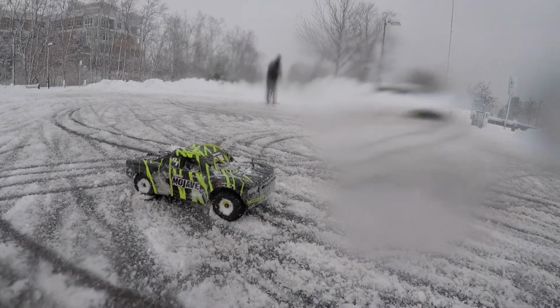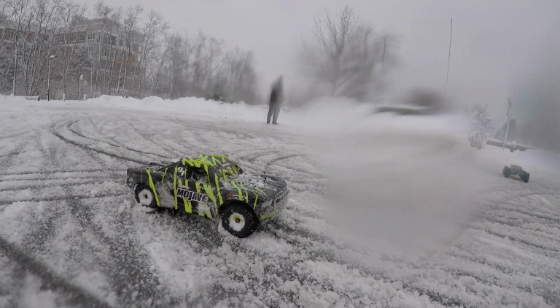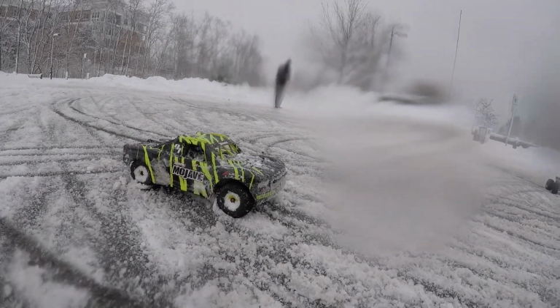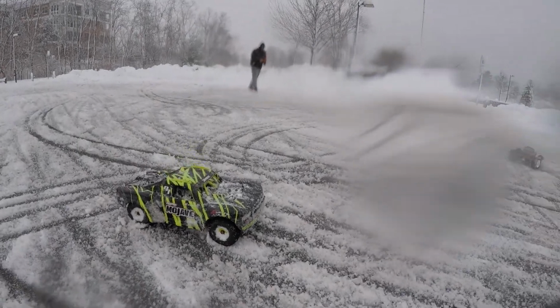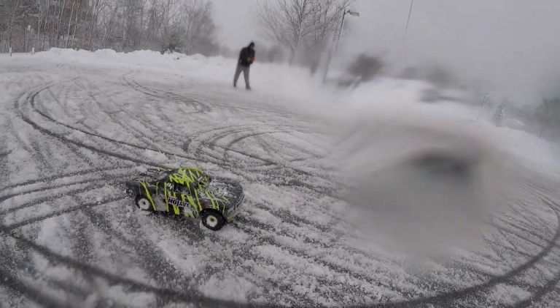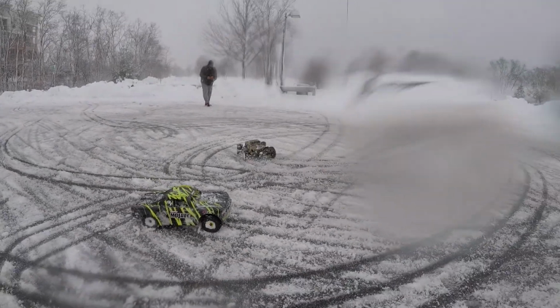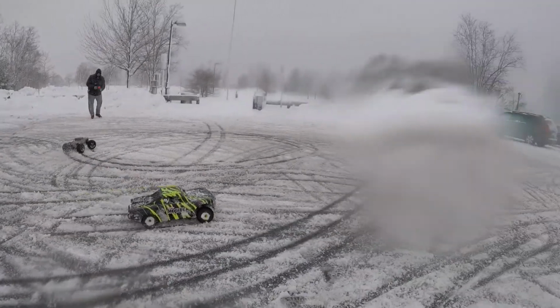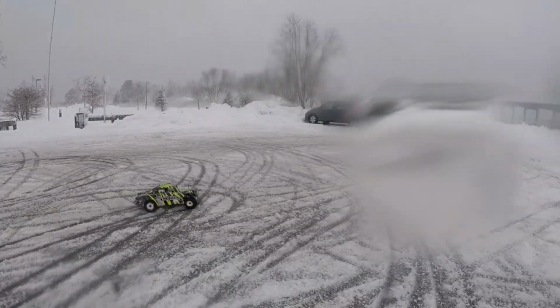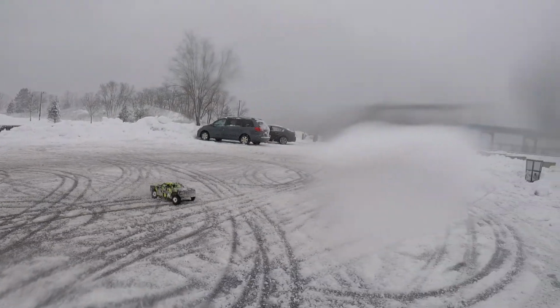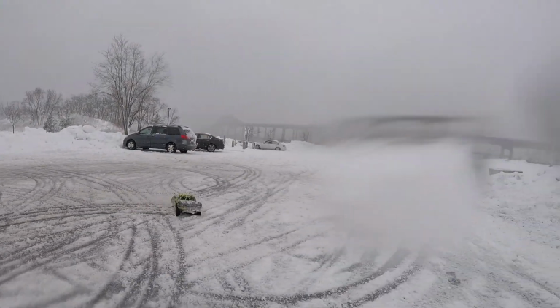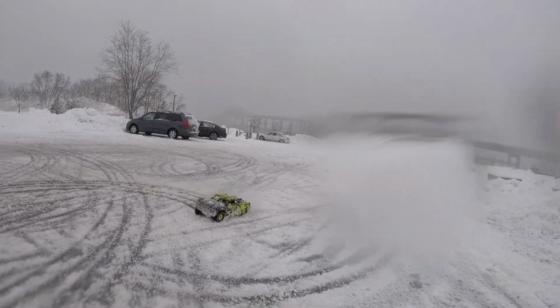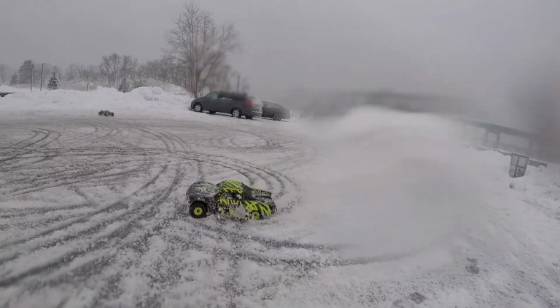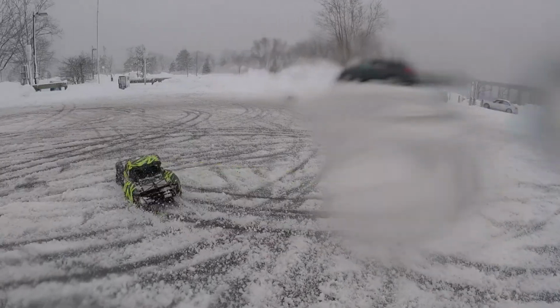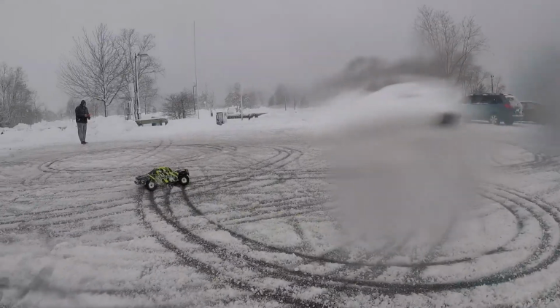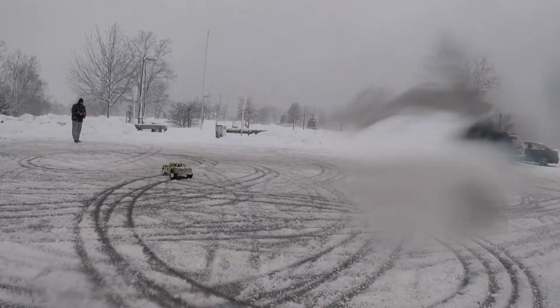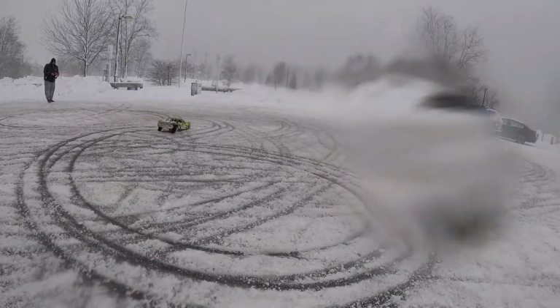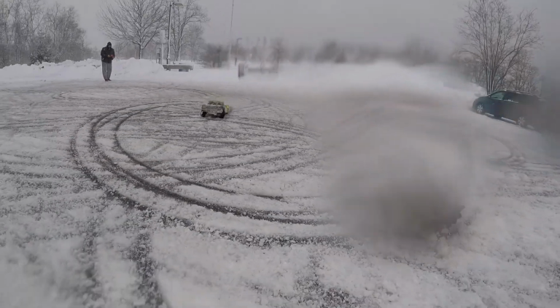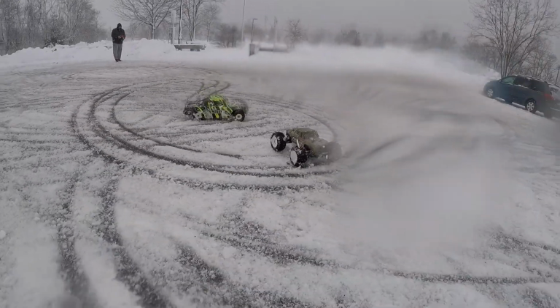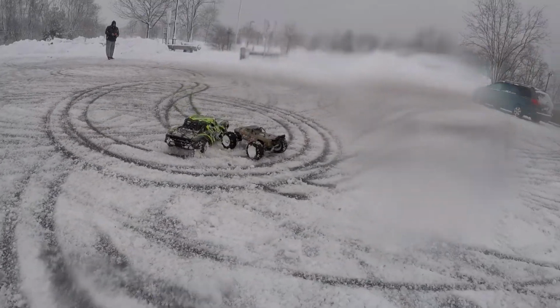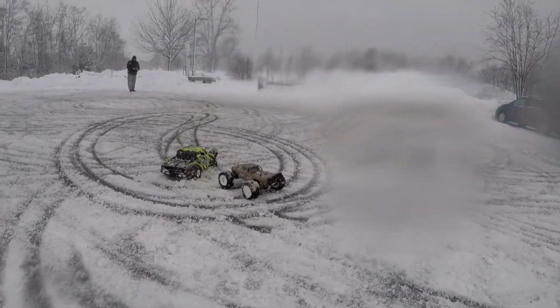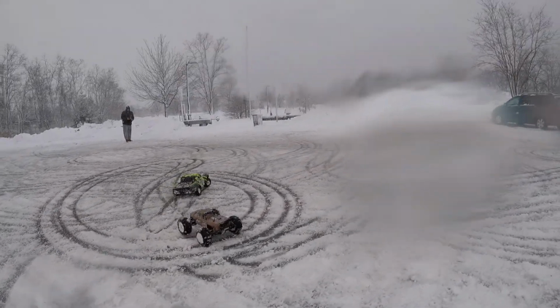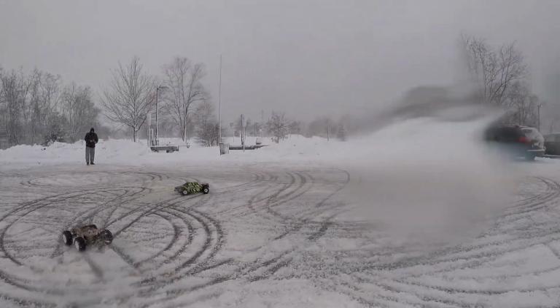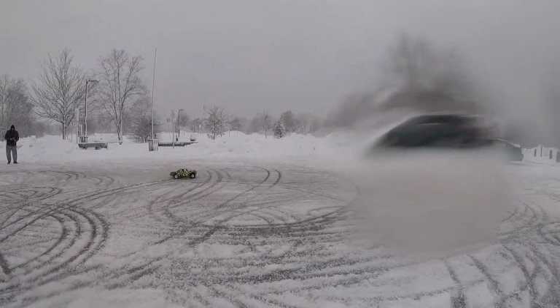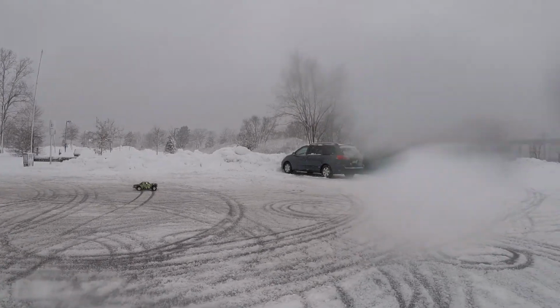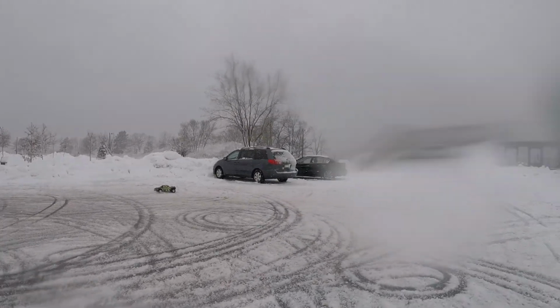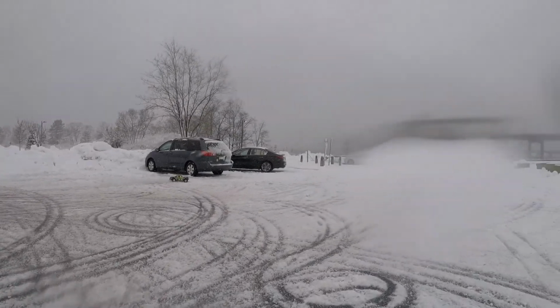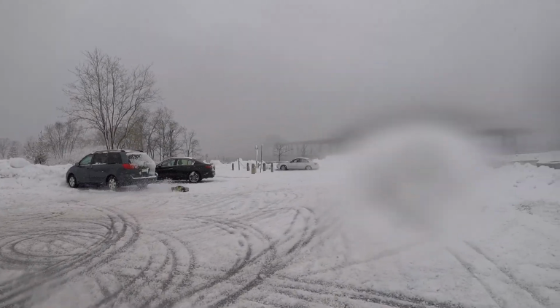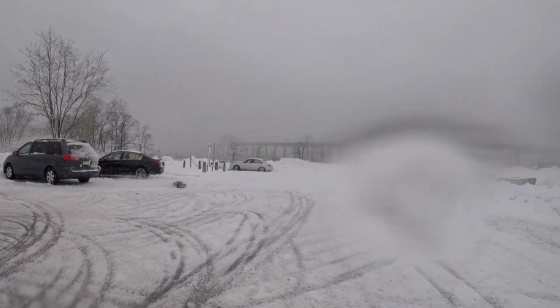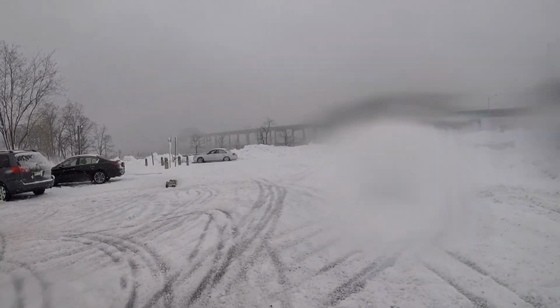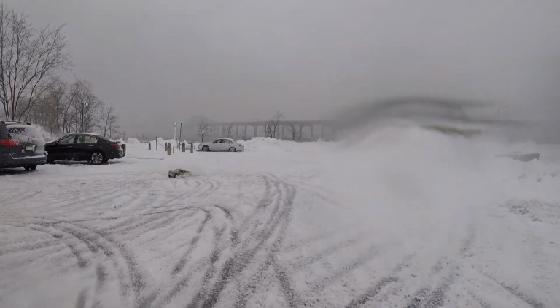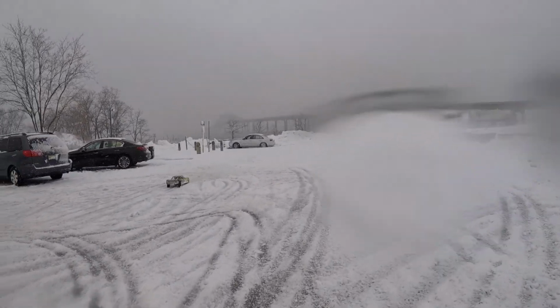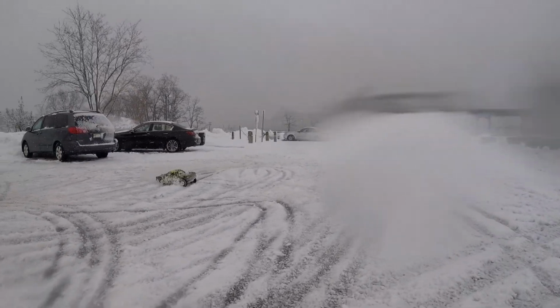I'm about to pop some donuts with the Mojave. Snow donuts! This is what it is all about — taking some fresh snow.